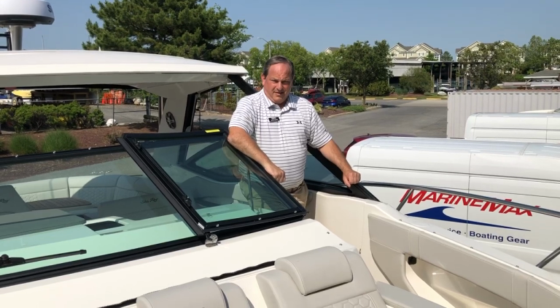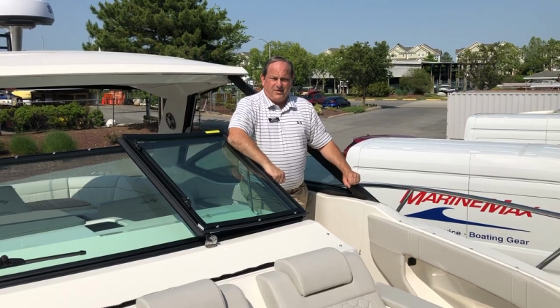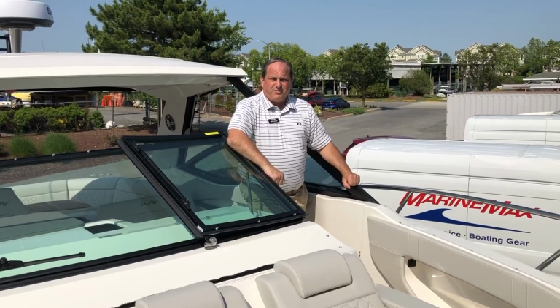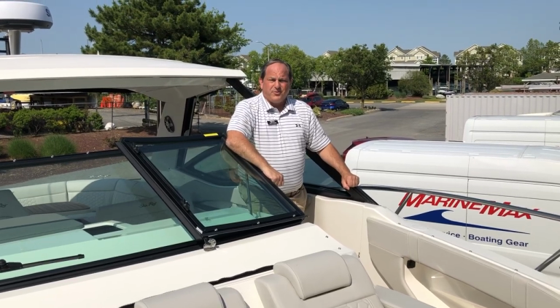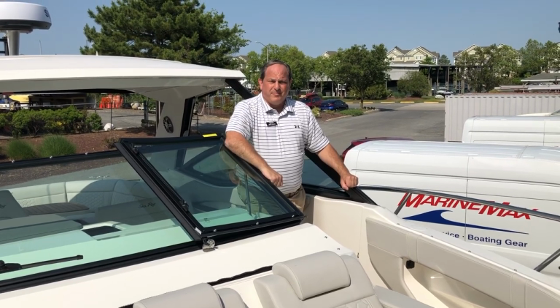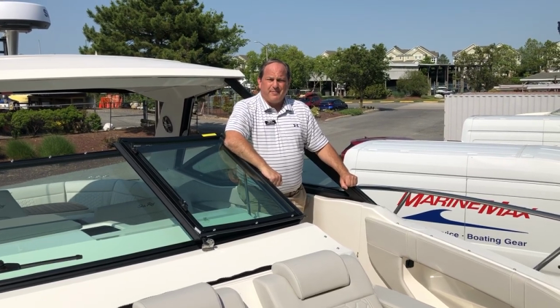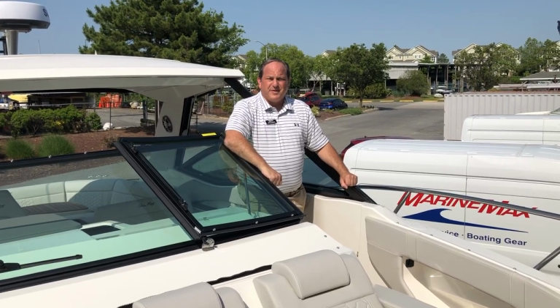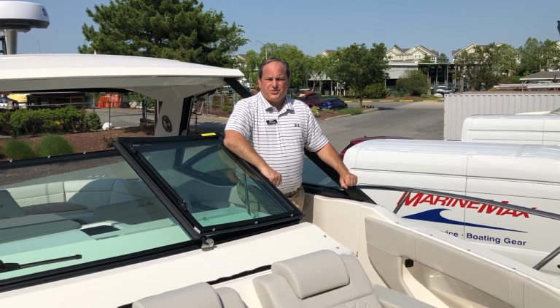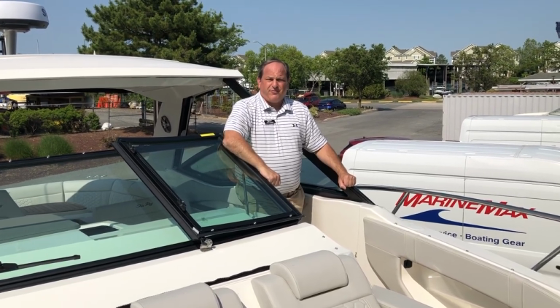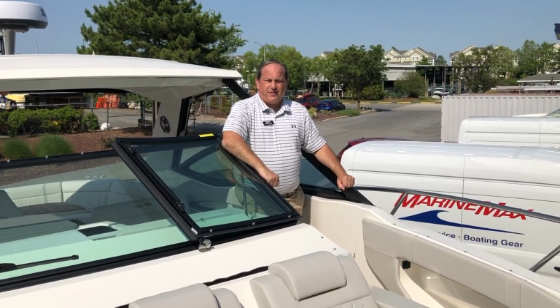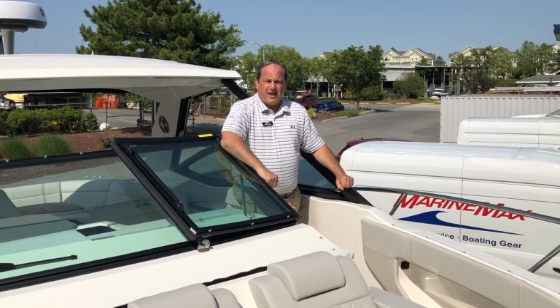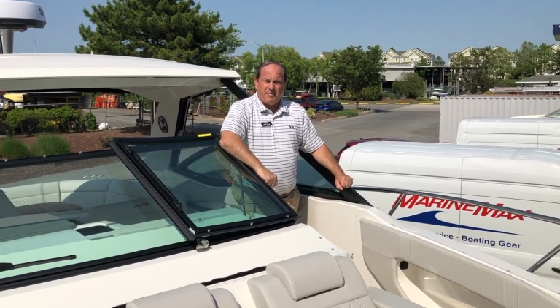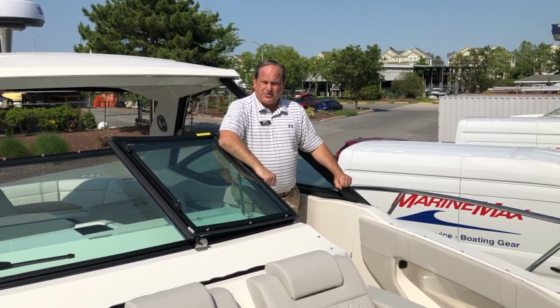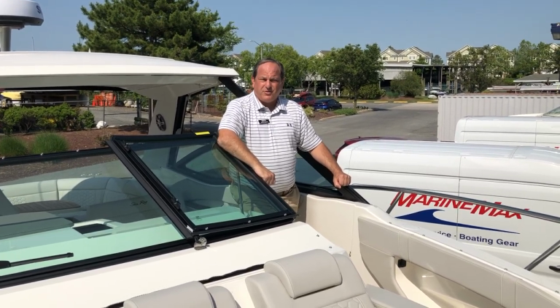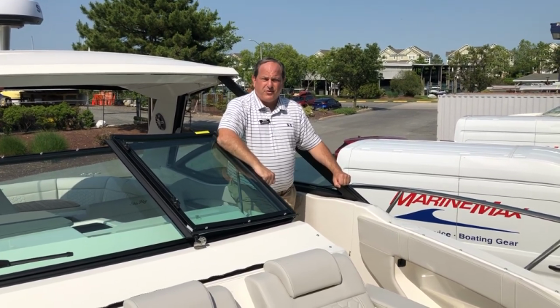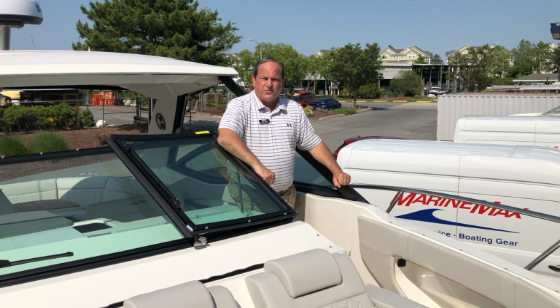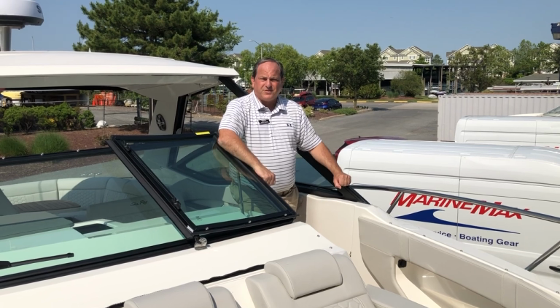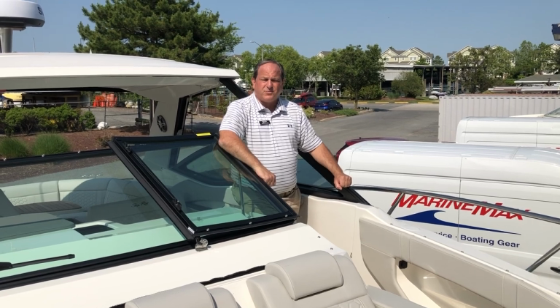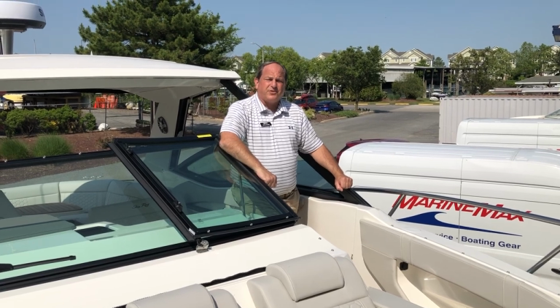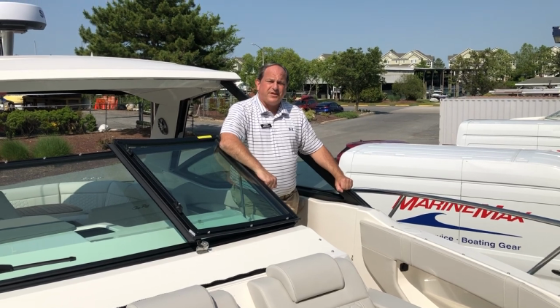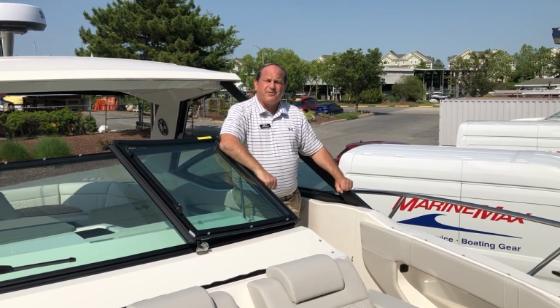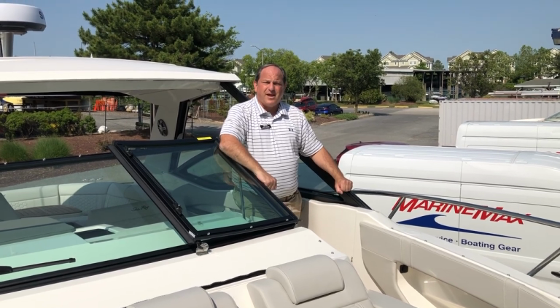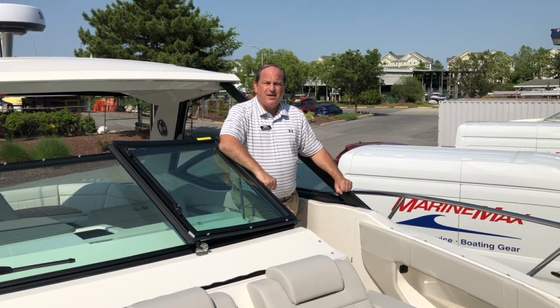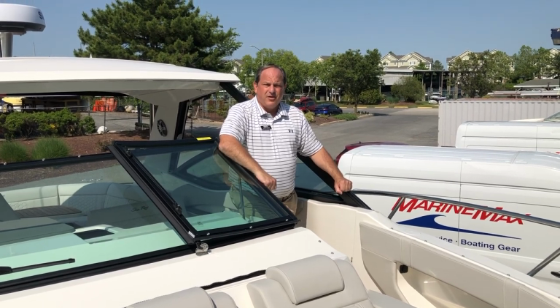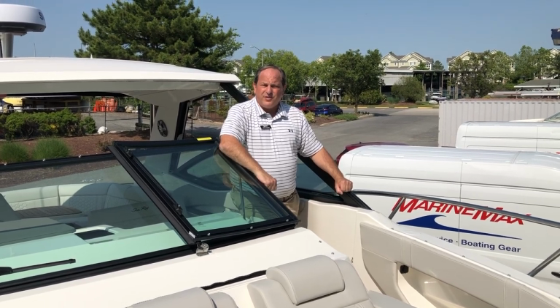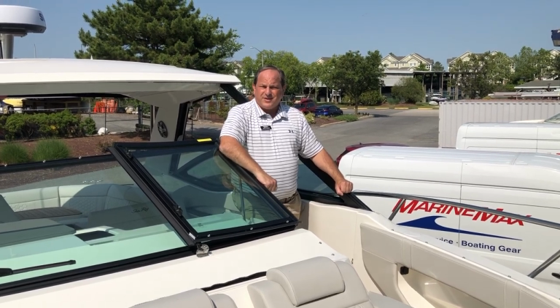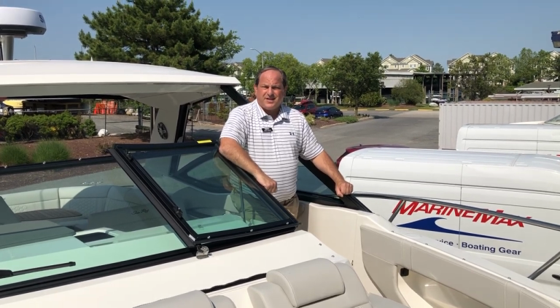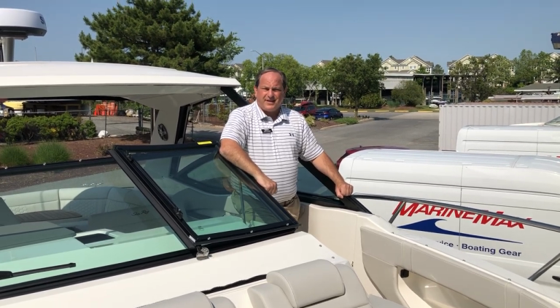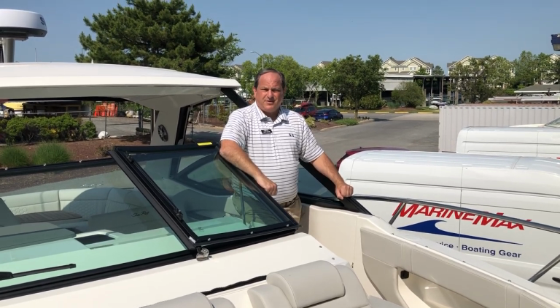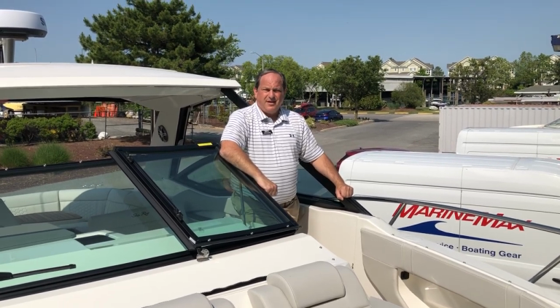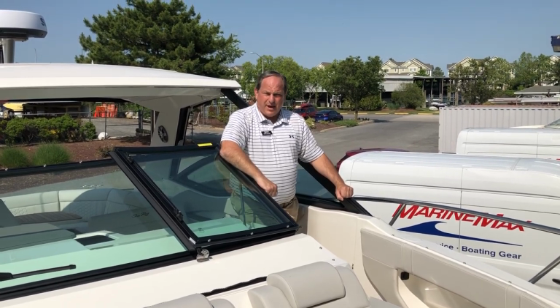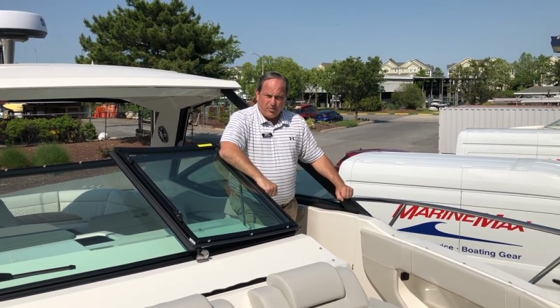Good afternoon. My name is Mitch Scharf and I'm about to show you the new 2023 Sea Ray 320 Sun Dancer Outboard.